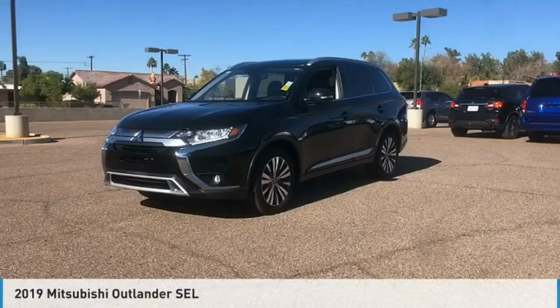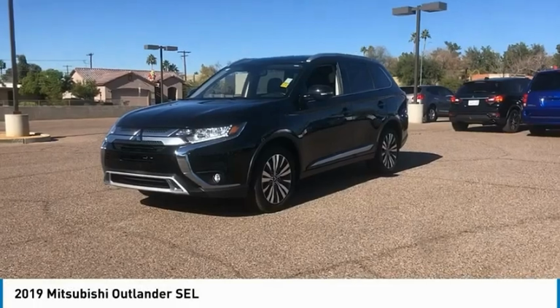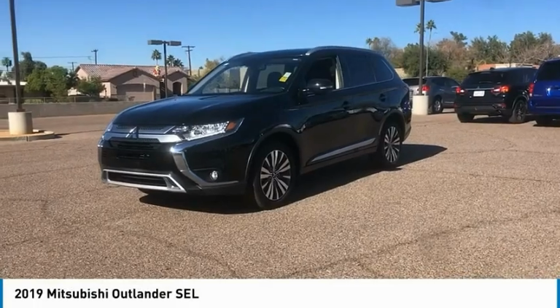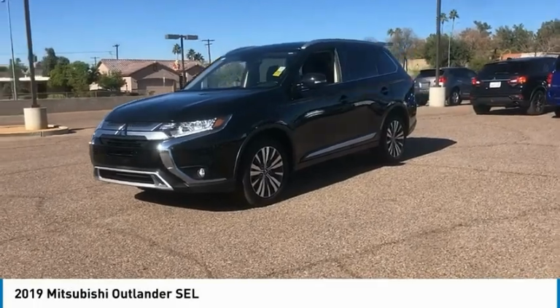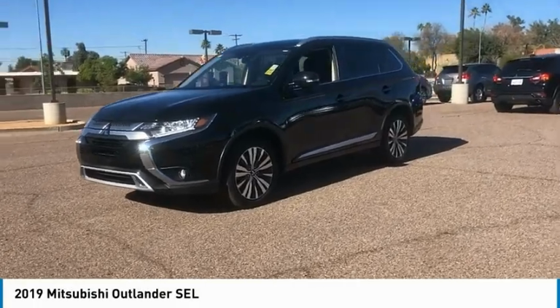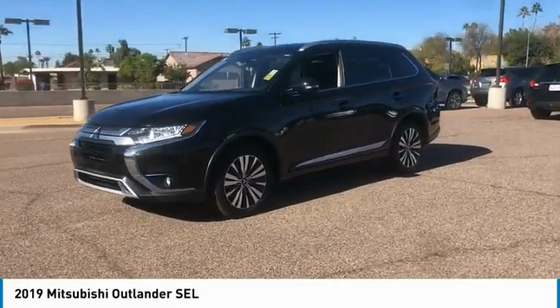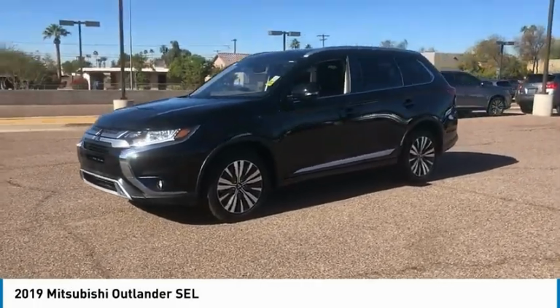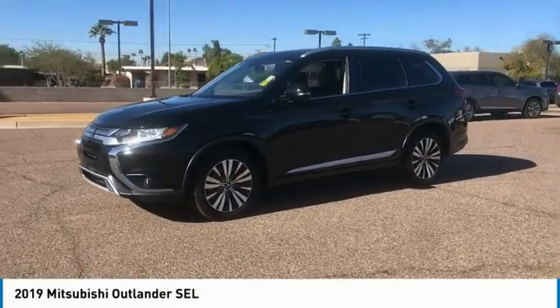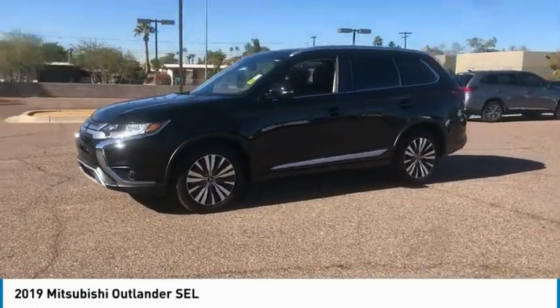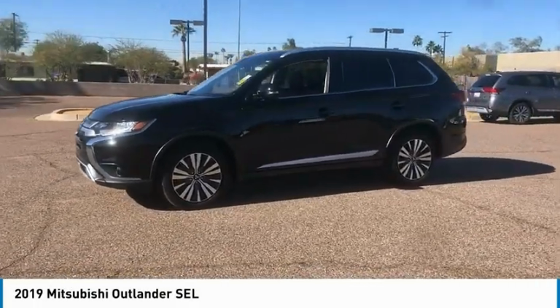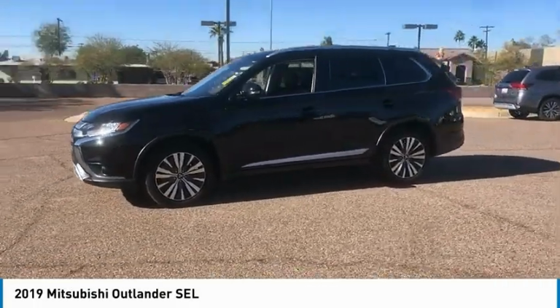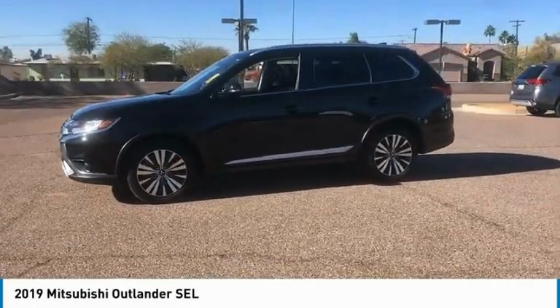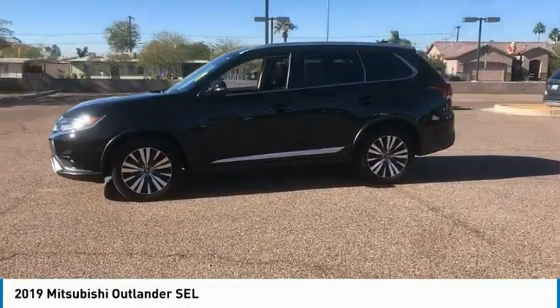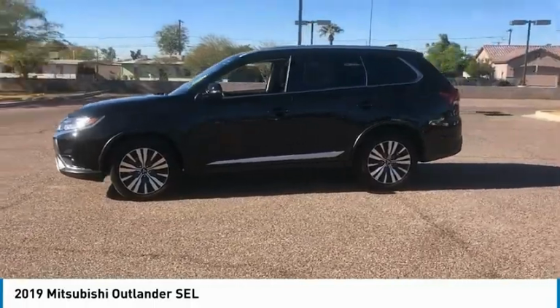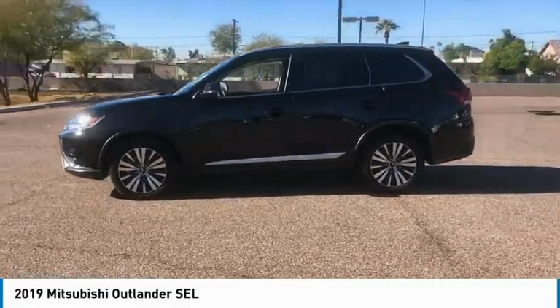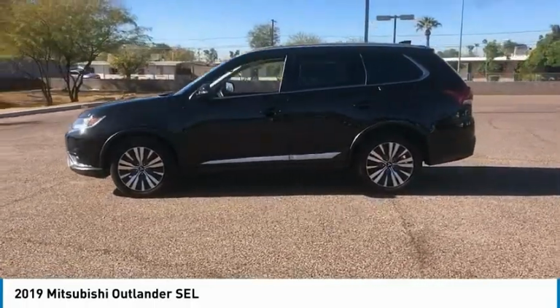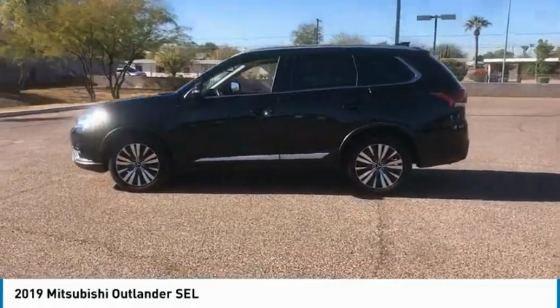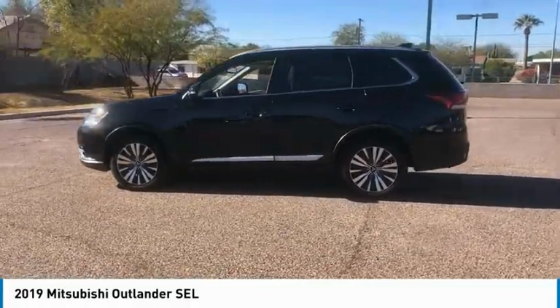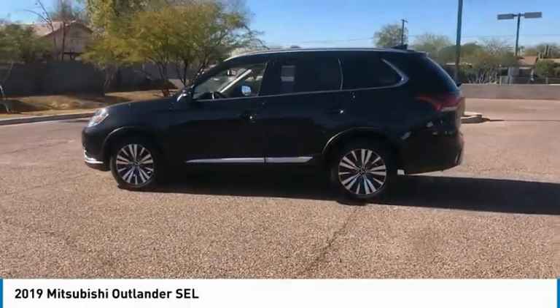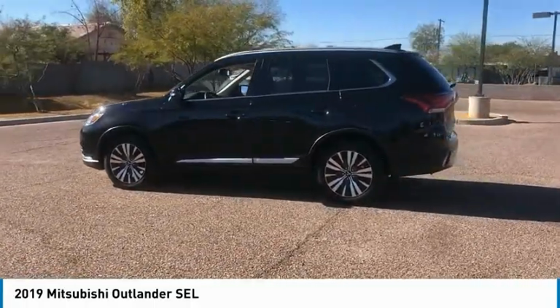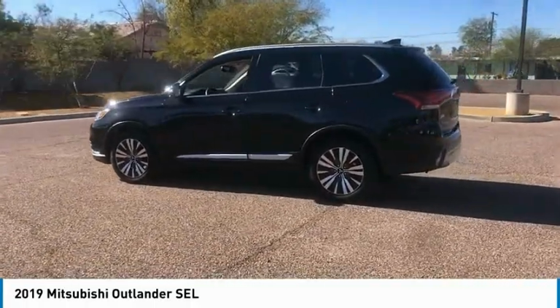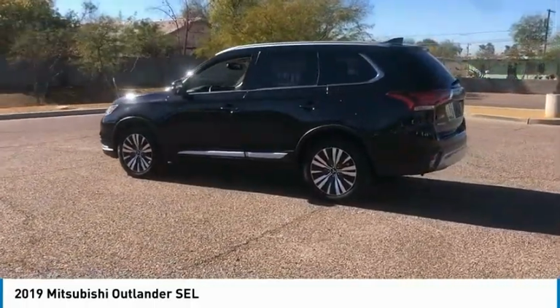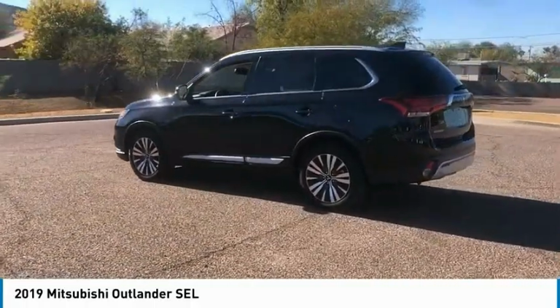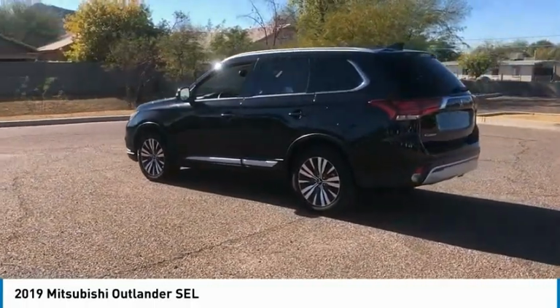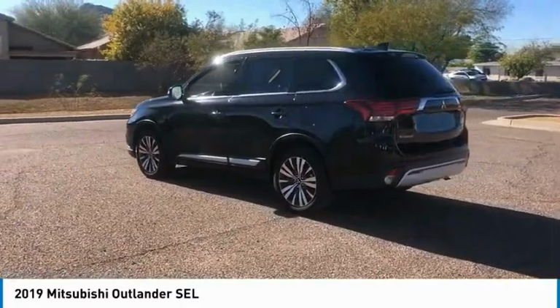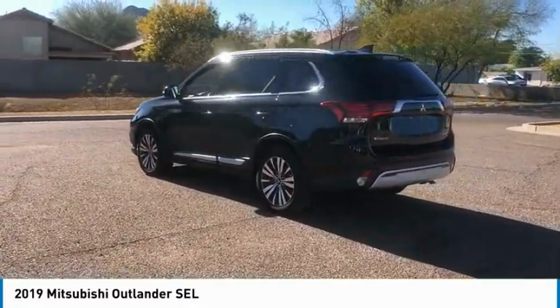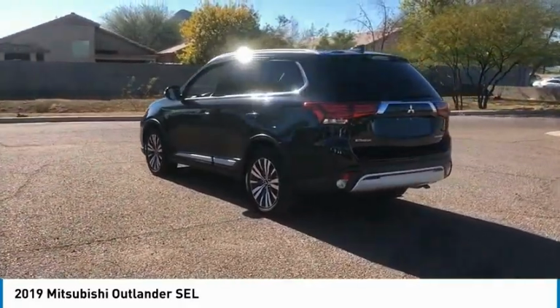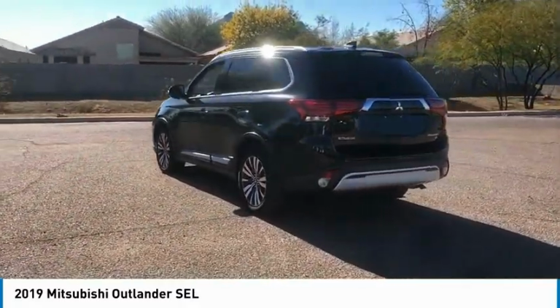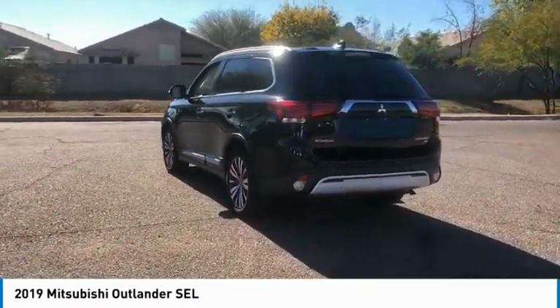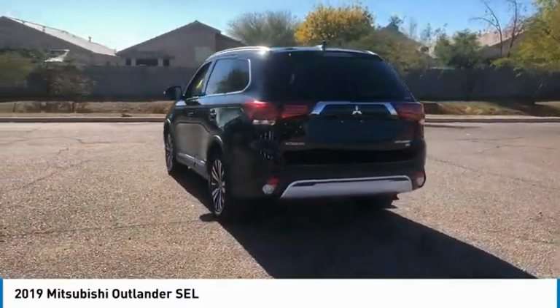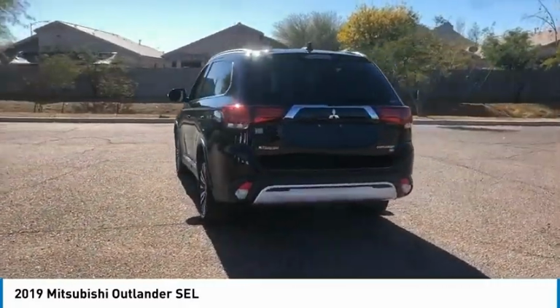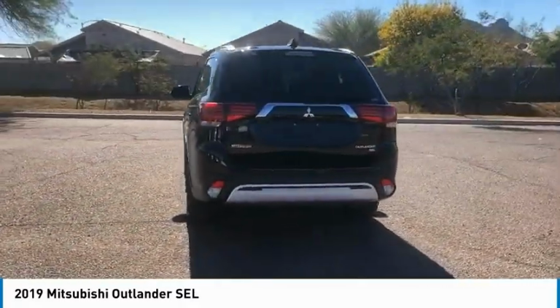Come test drive the 2019 Outlander. A versatile crossover with power to spare, Outlander boasts an upgraded level of interior comfort and advanced technological features to give you control over every element of your drive.